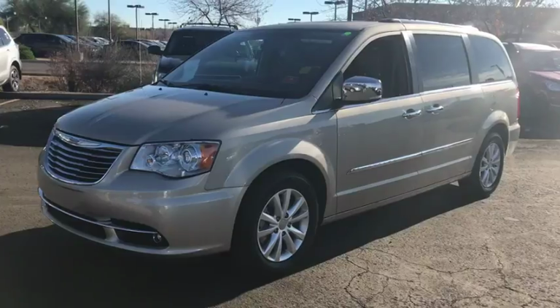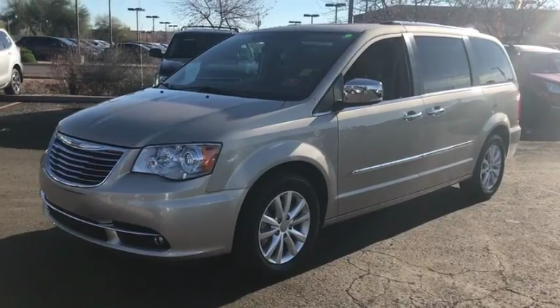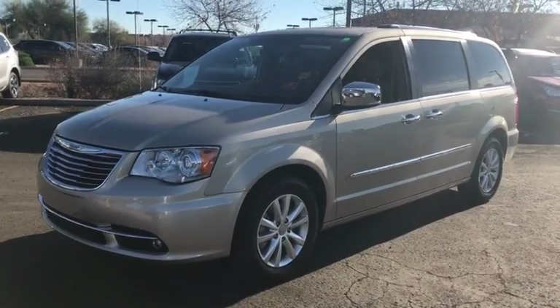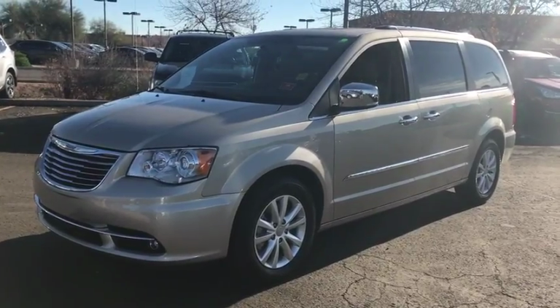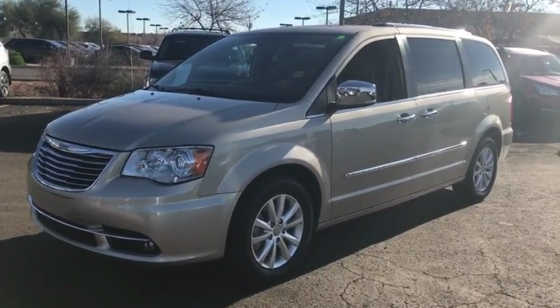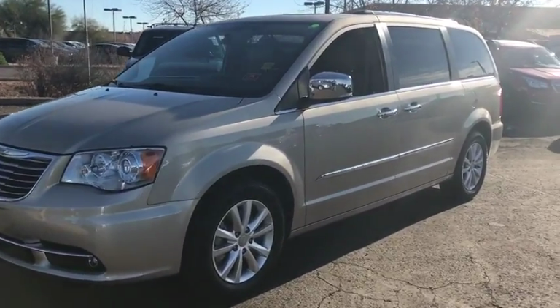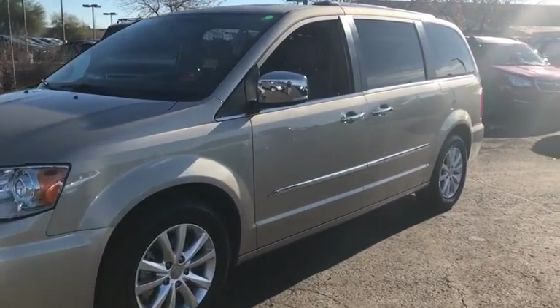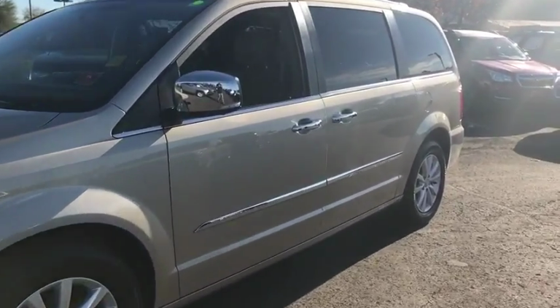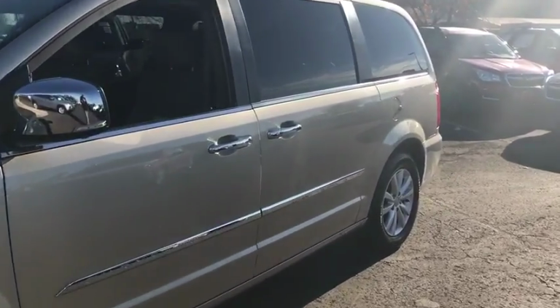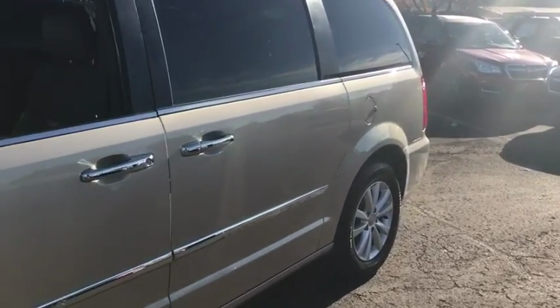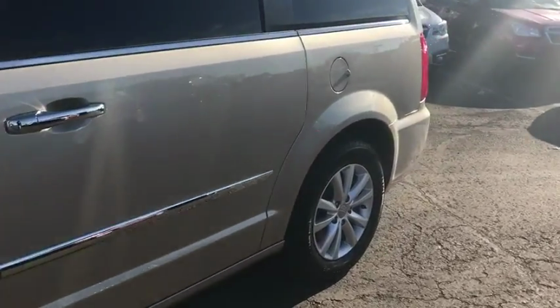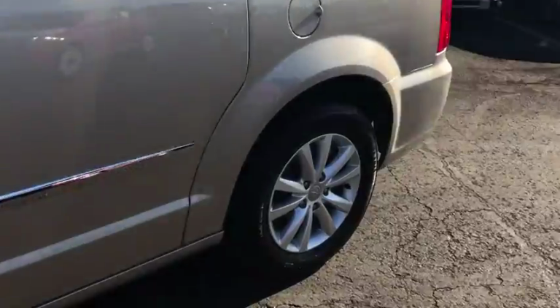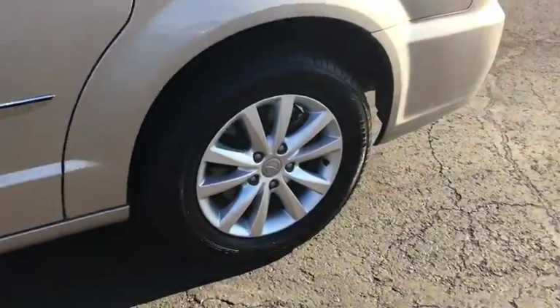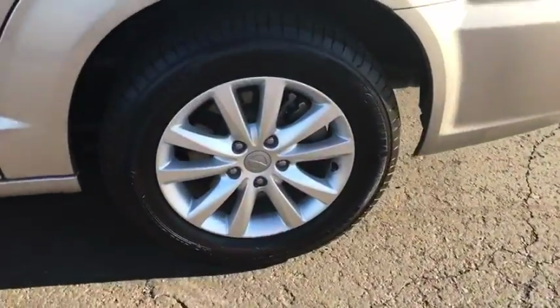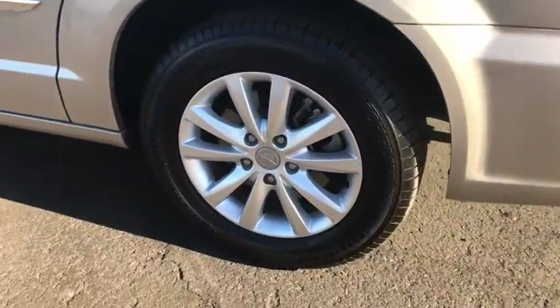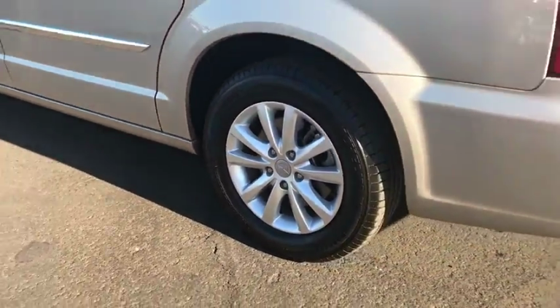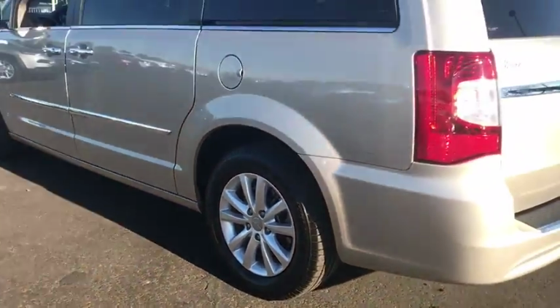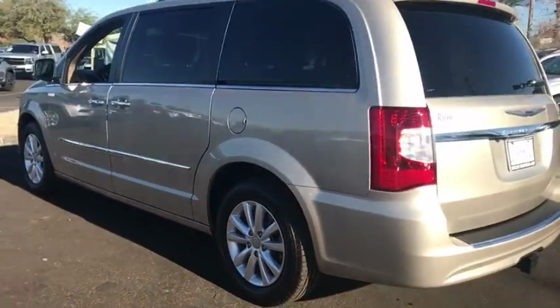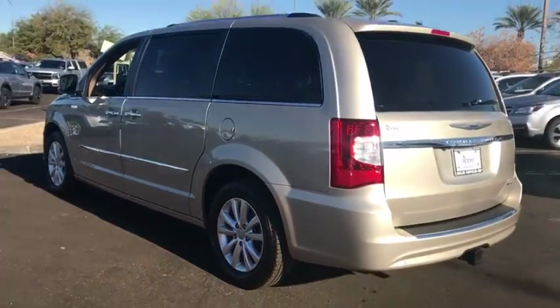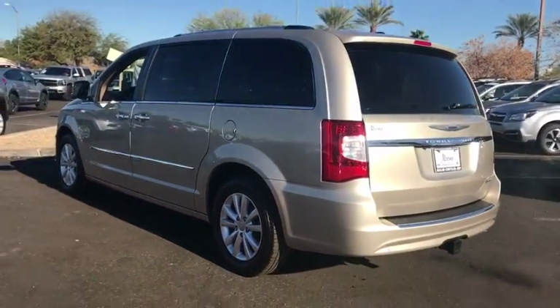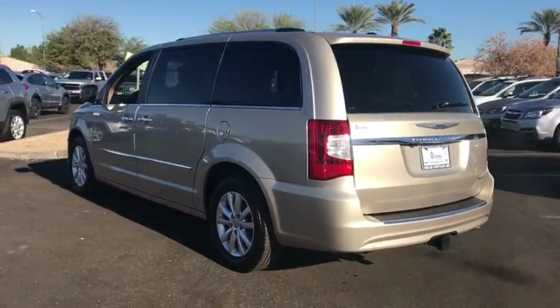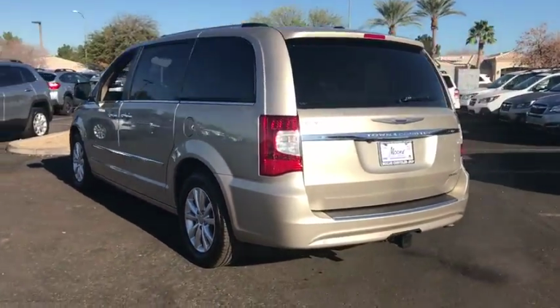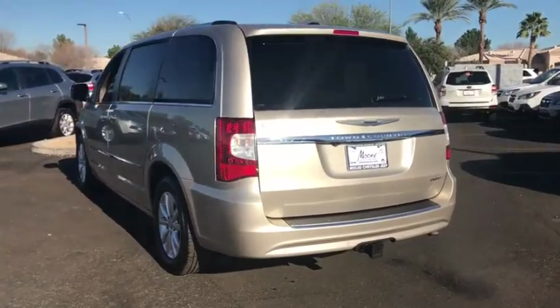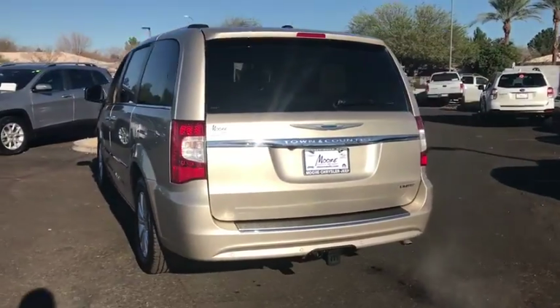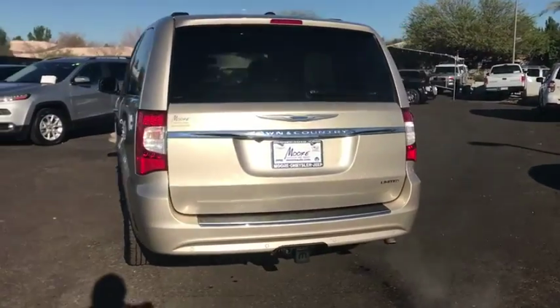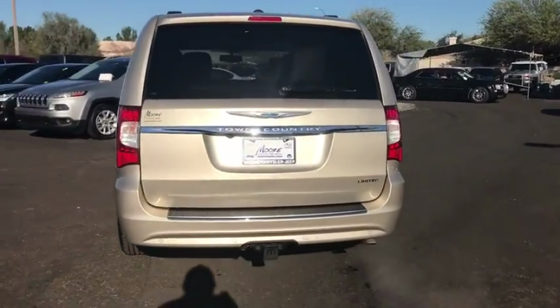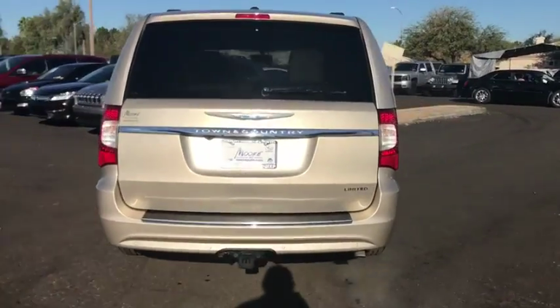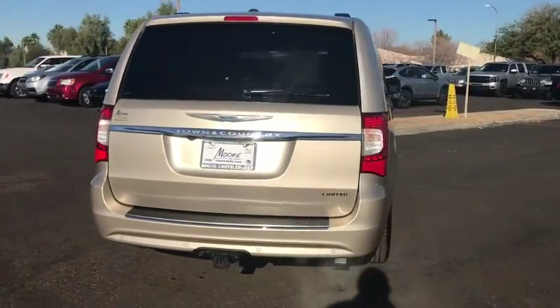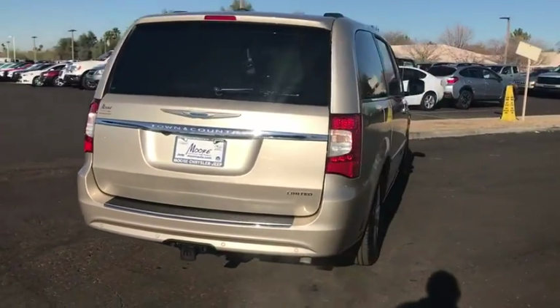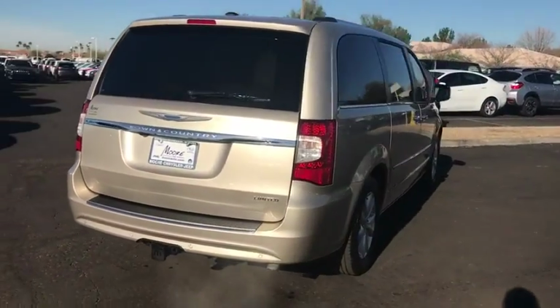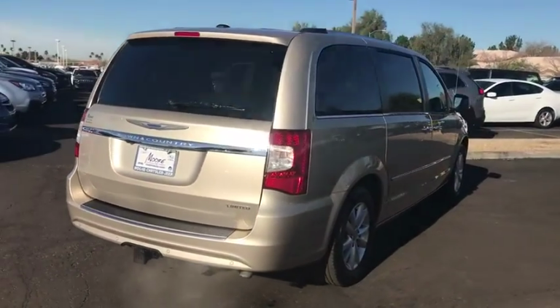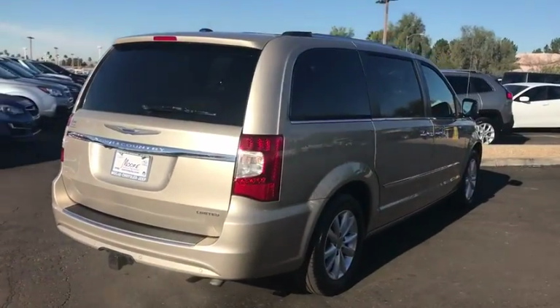2016 Chrysler Town & Country. The Town & Country's V6 engine provides plenty of power while still providing the fuel efficiency you look for in a vehicle. Tow up to 3,600 pounds when your Town & Country is equipped with the towing prep package.